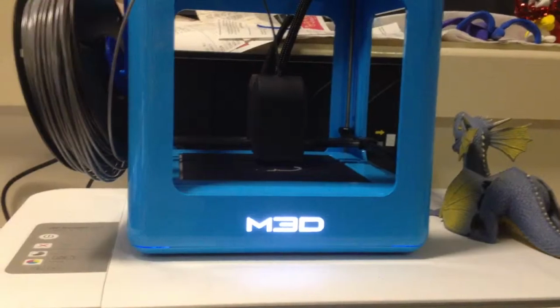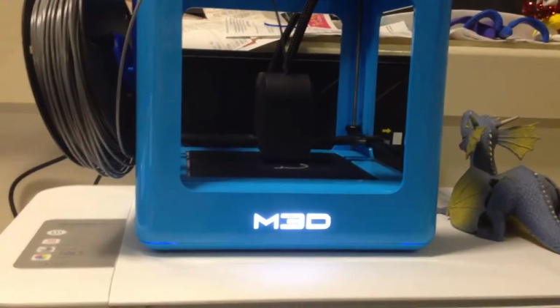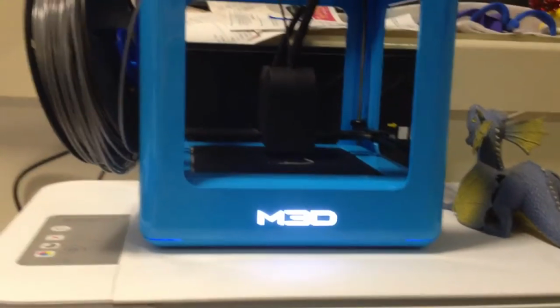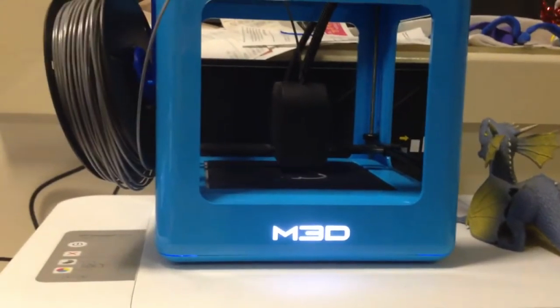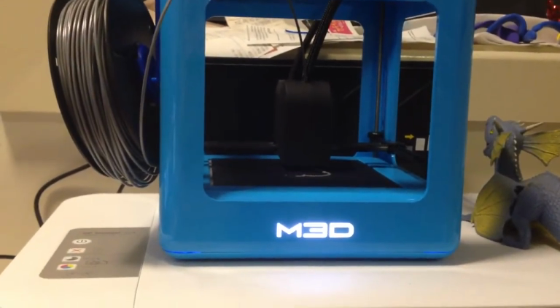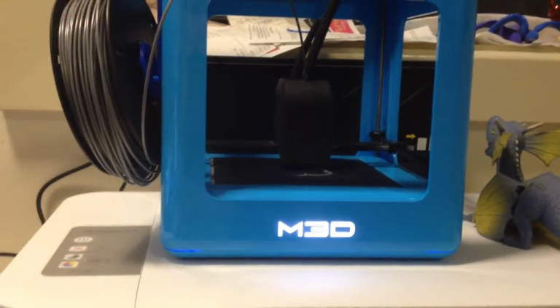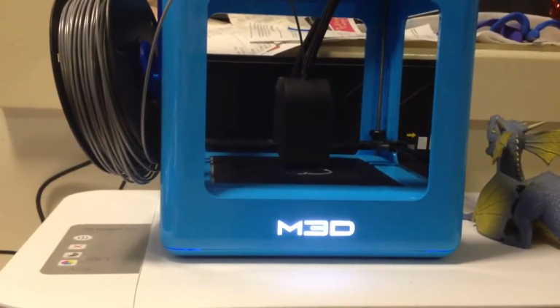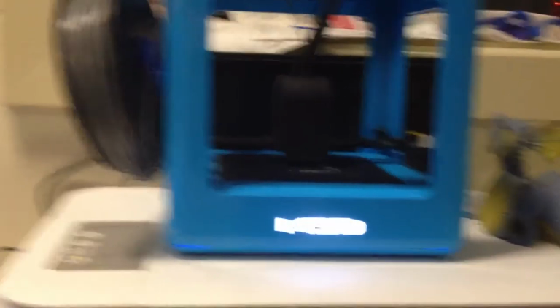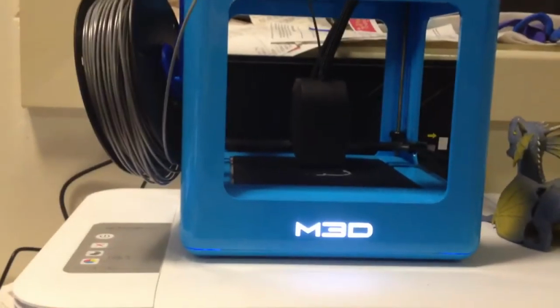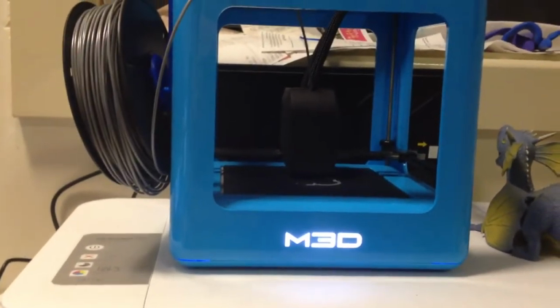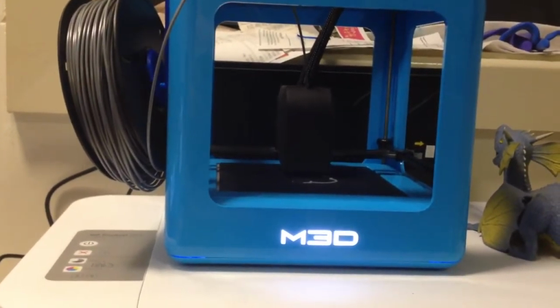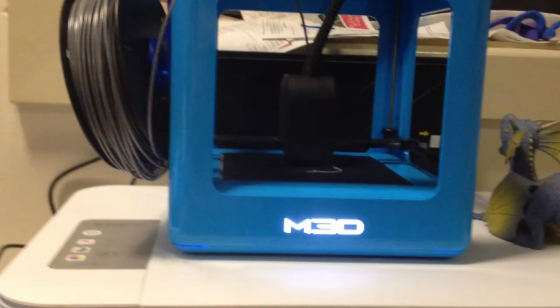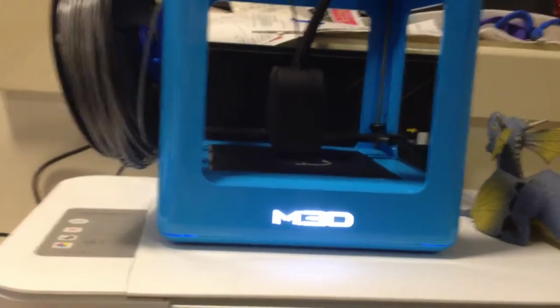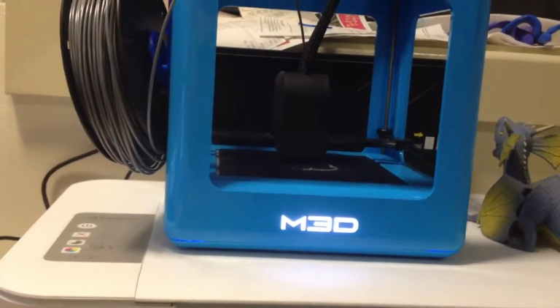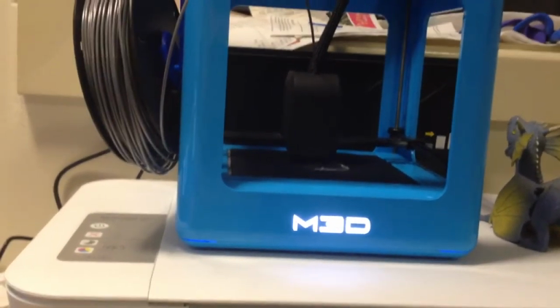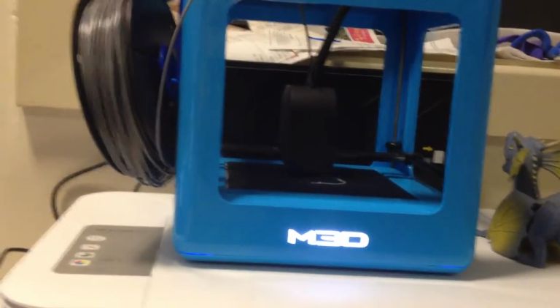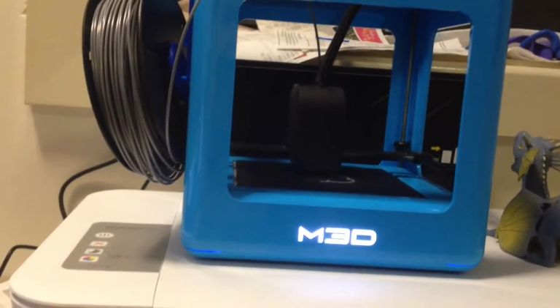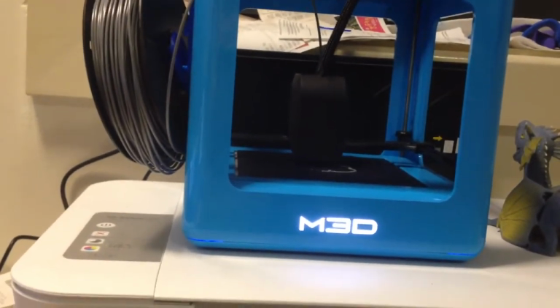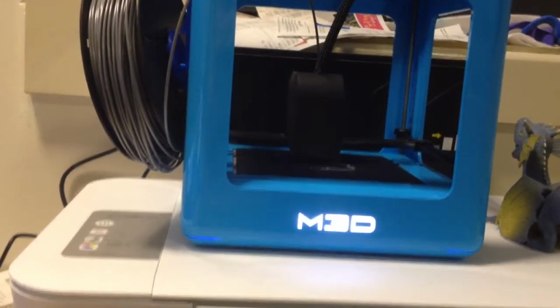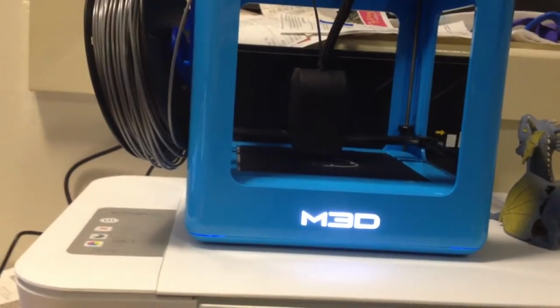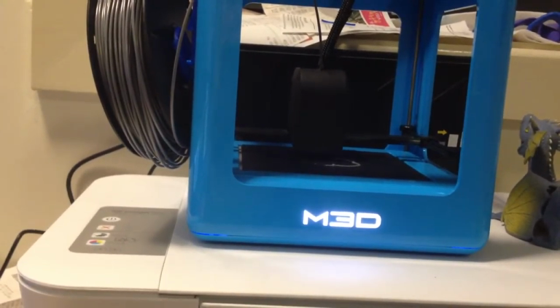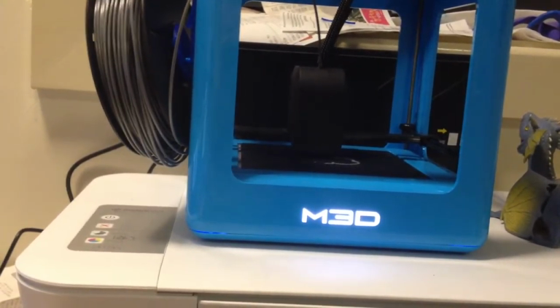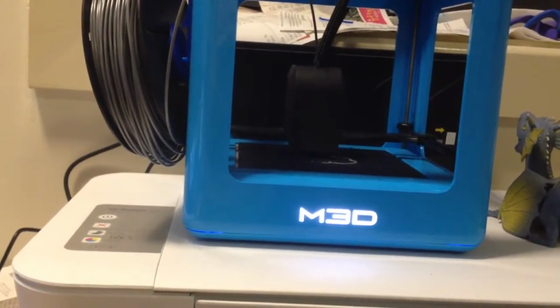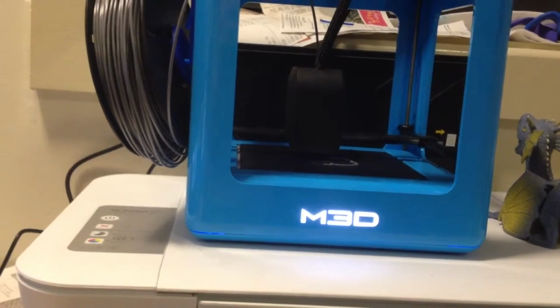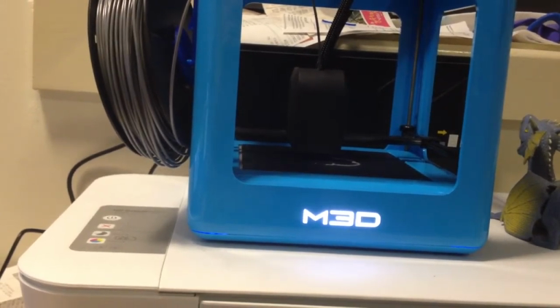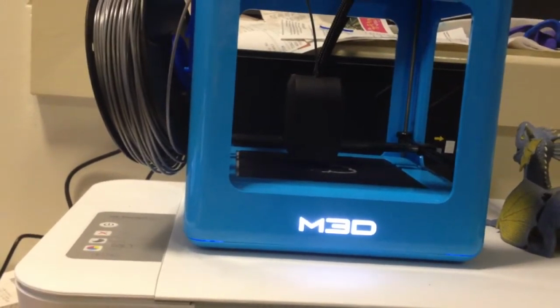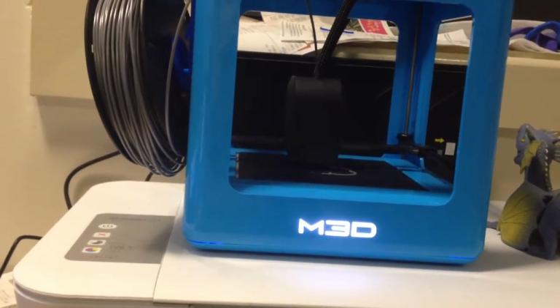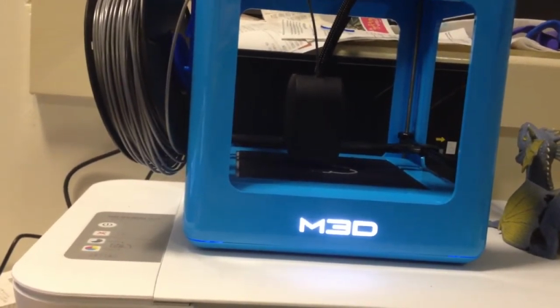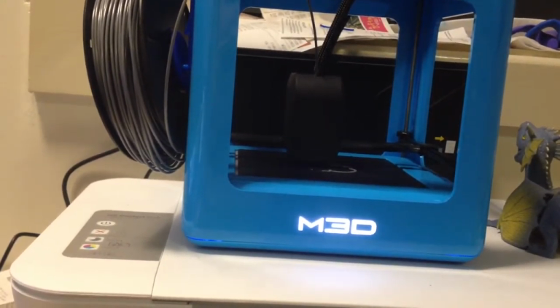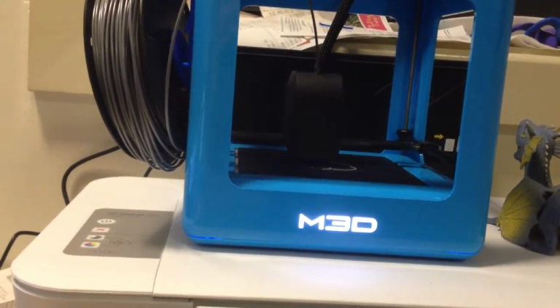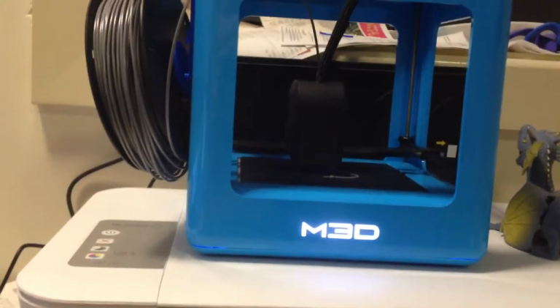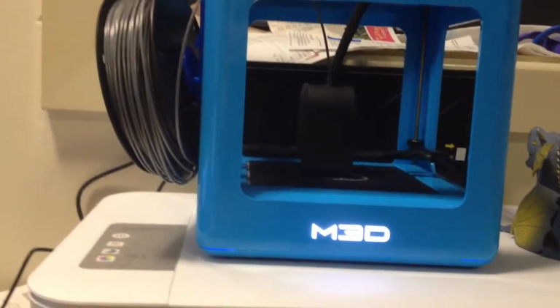Hi and welcome to my second blog about 3D printing. I've had the printer for about 2 to 3 weeks now and I've done a lot of printing.